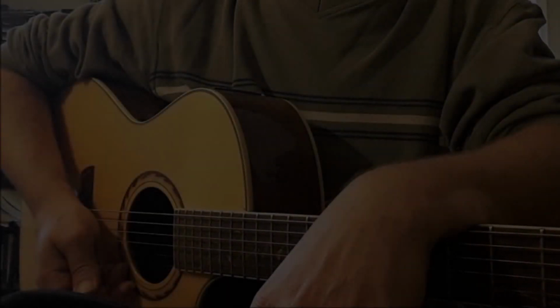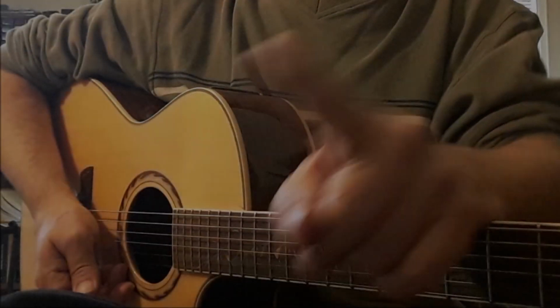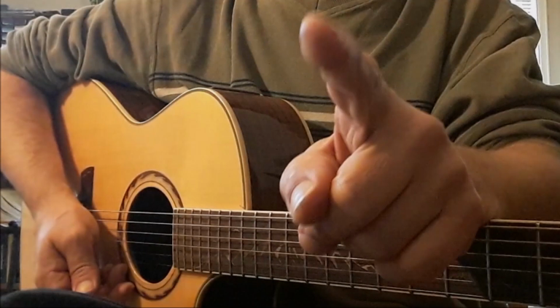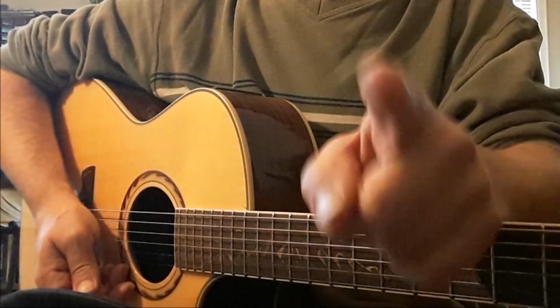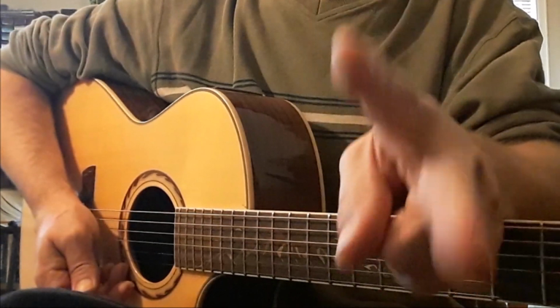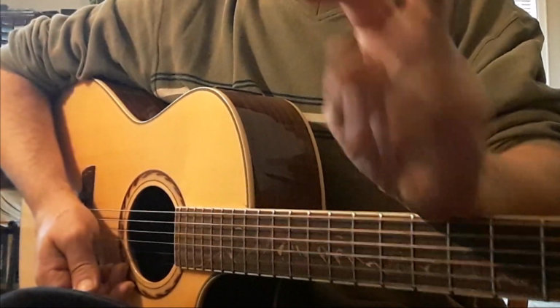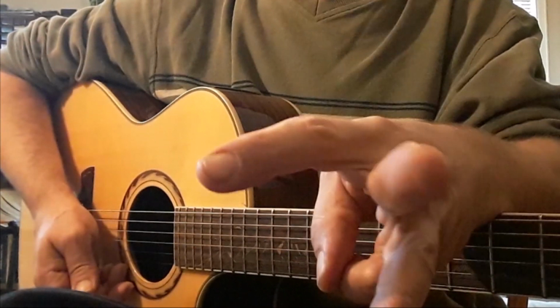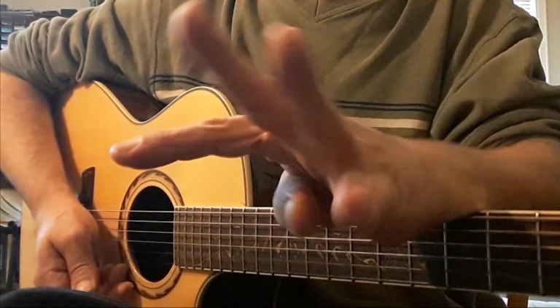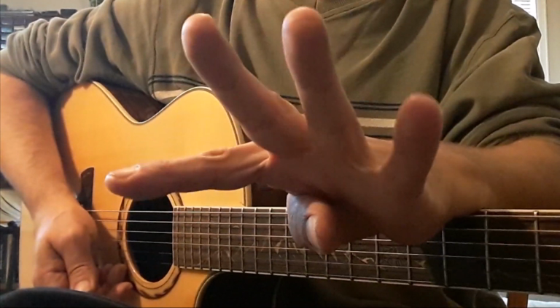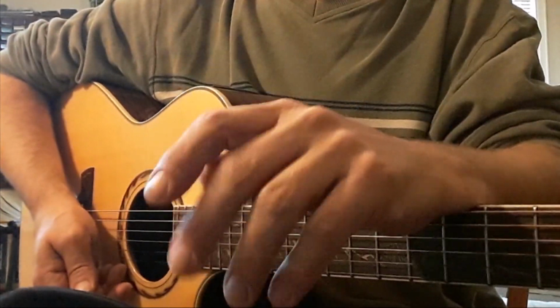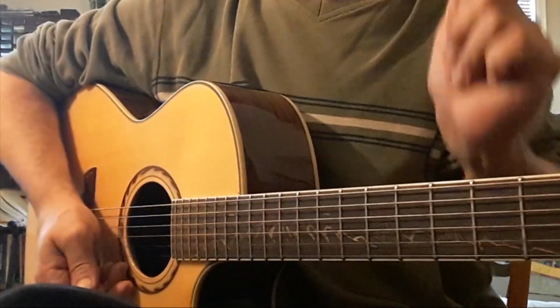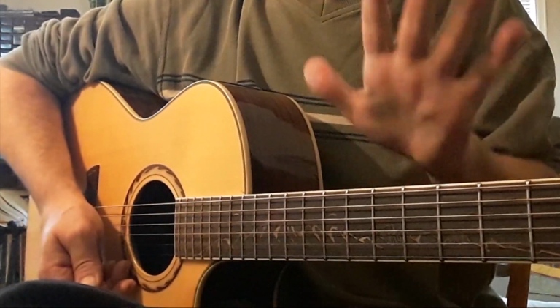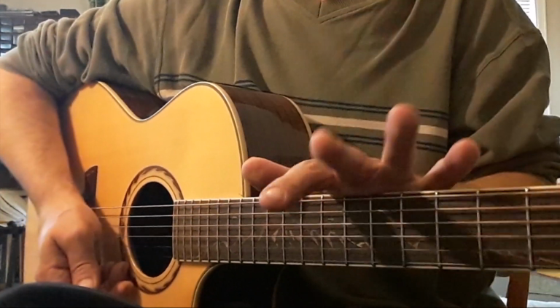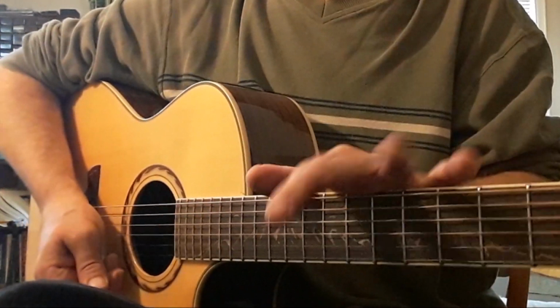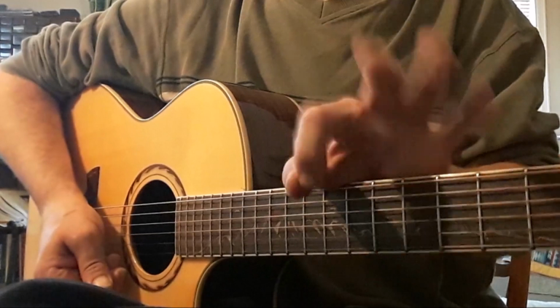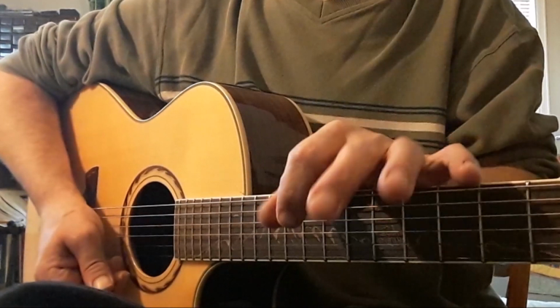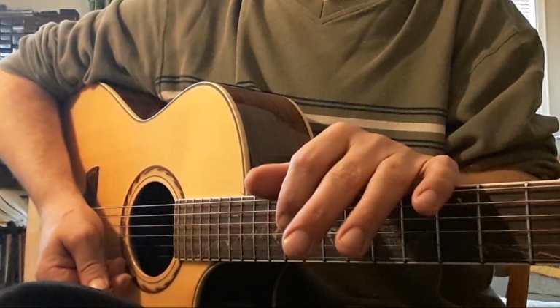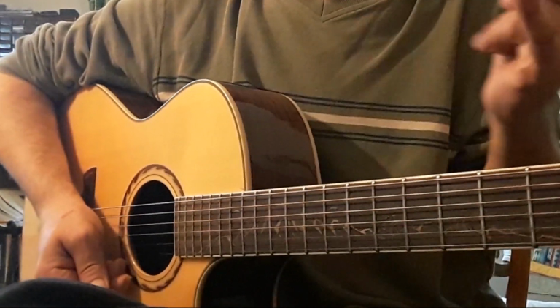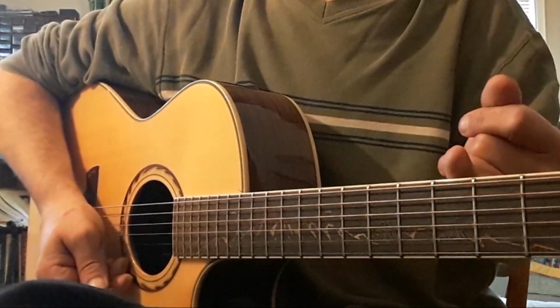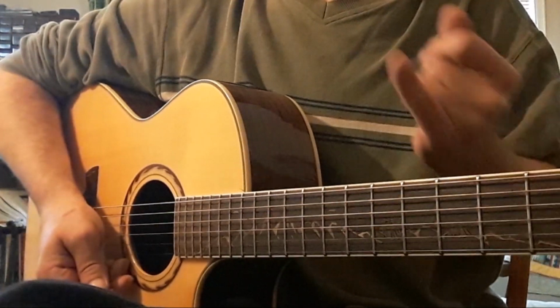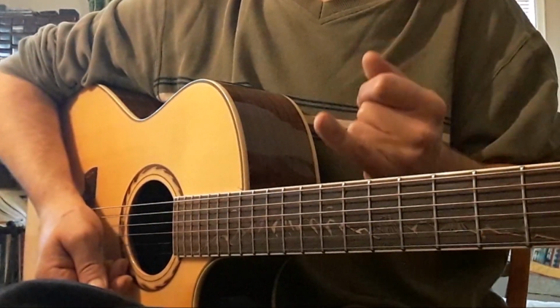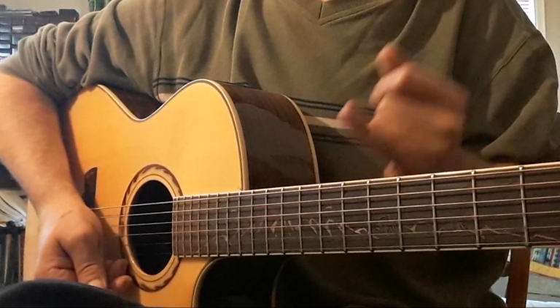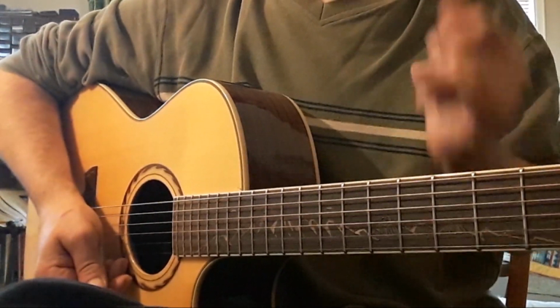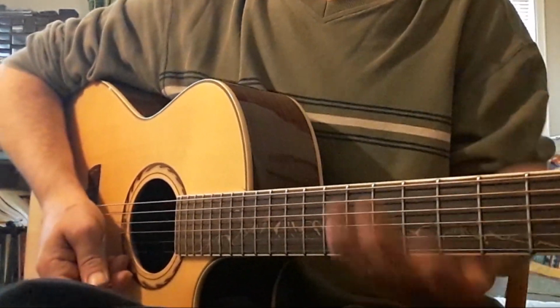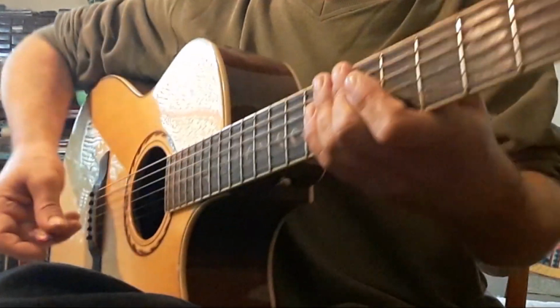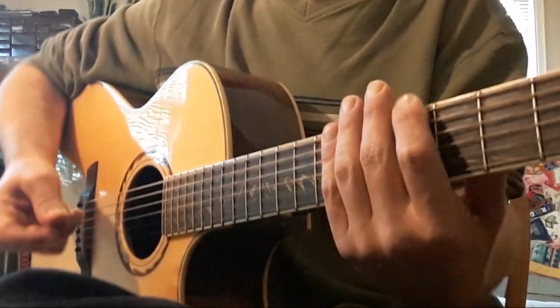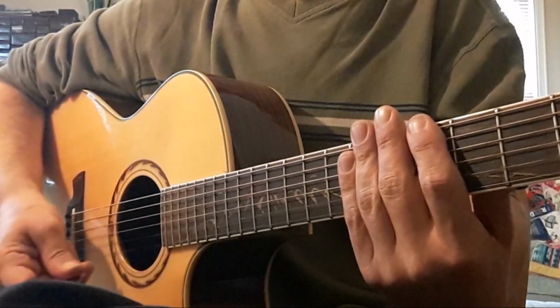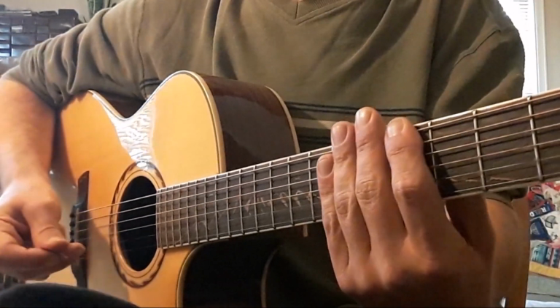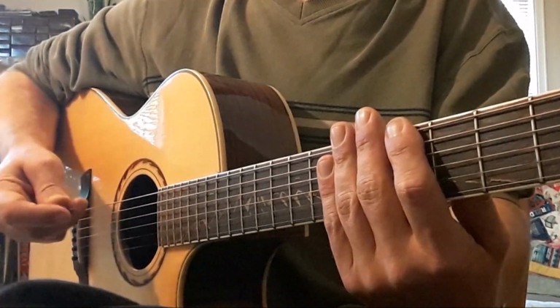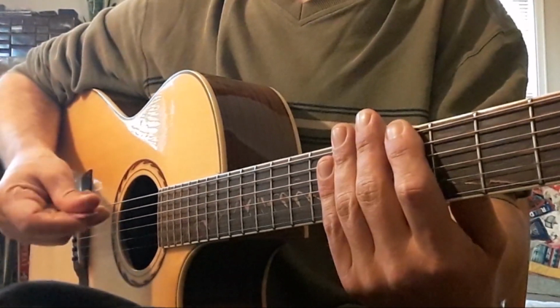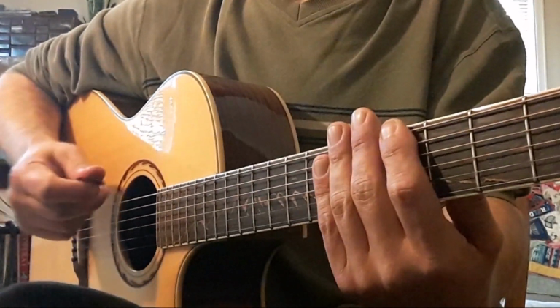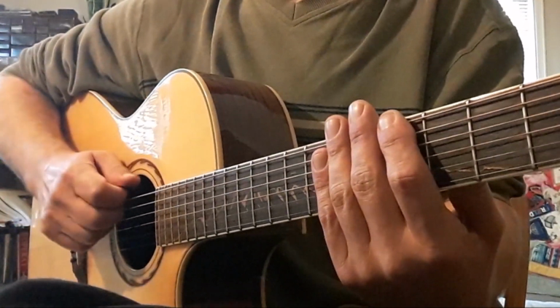Let's practice our C, G, D, and pentatonic scales at 80 beats per minute using alternate picking. Let's go from position five to nine and back to five. I will count to four and then we begin. One, two, three, four.